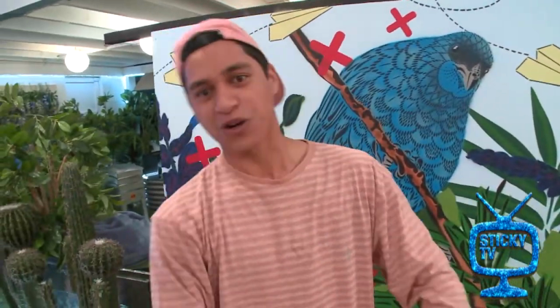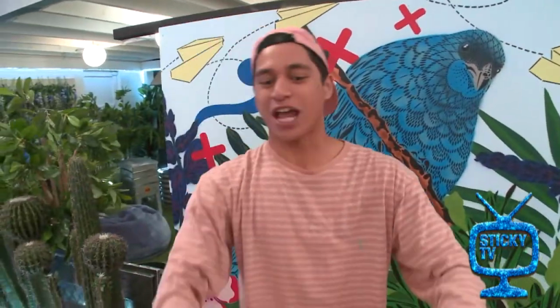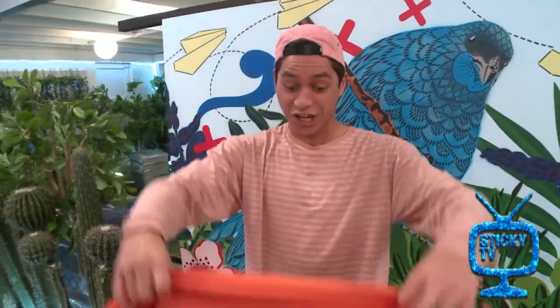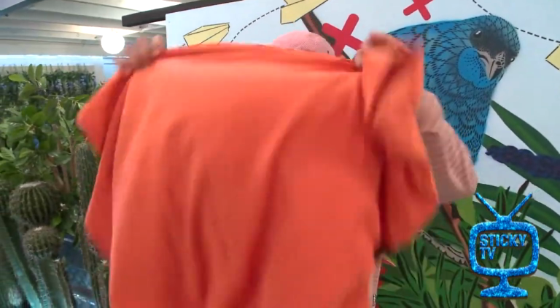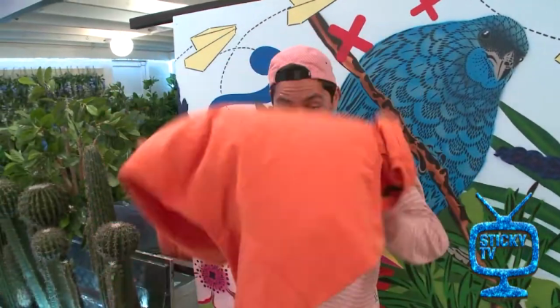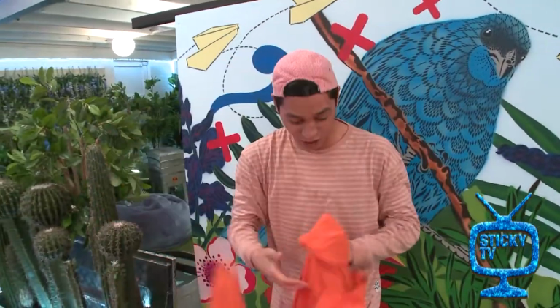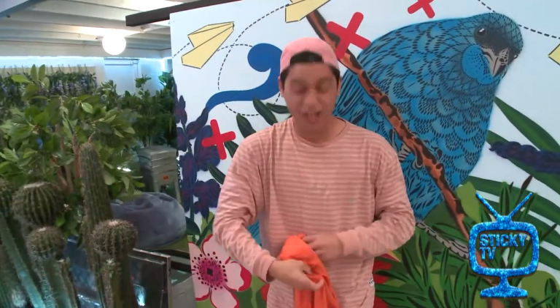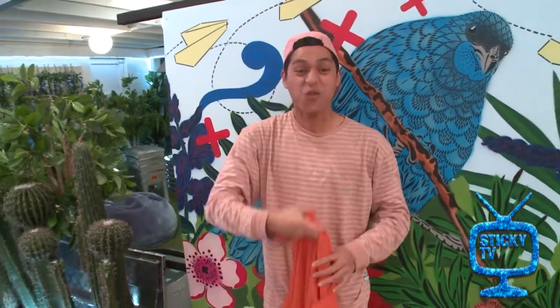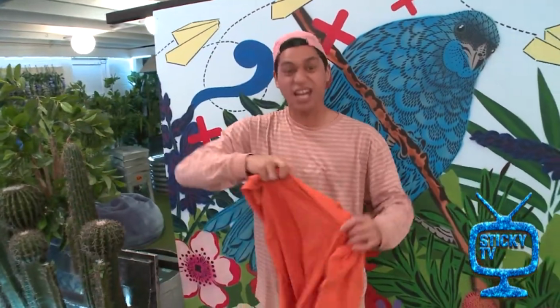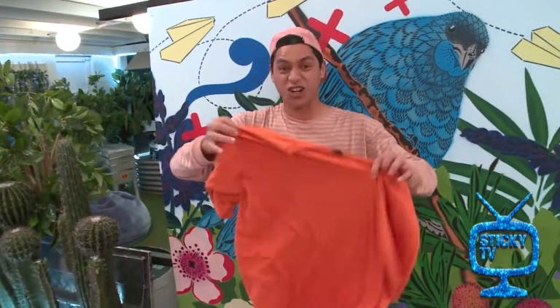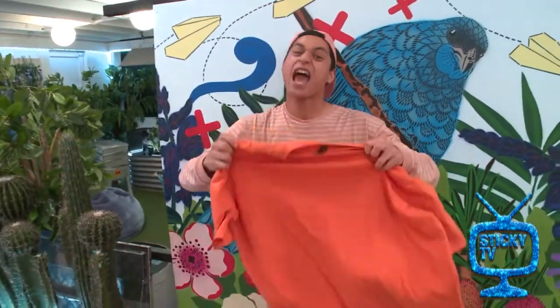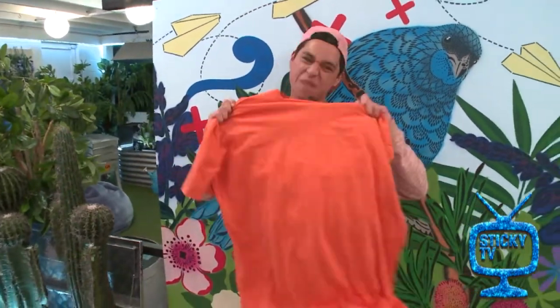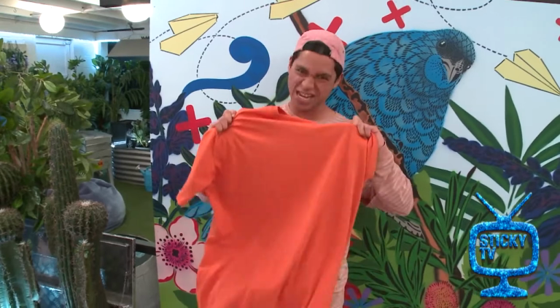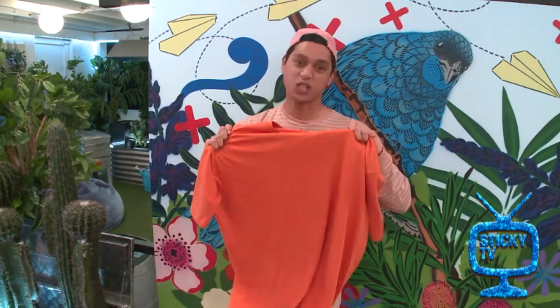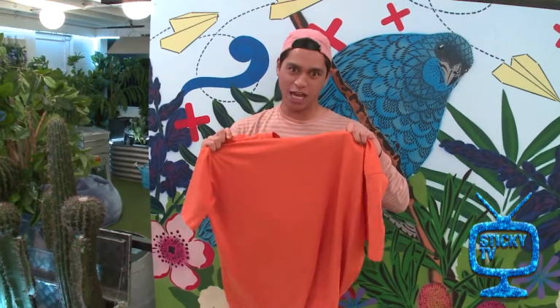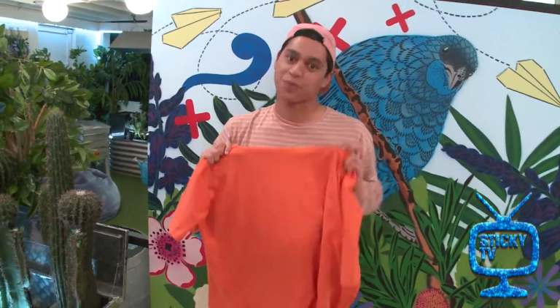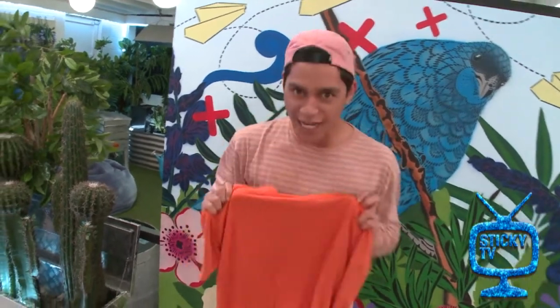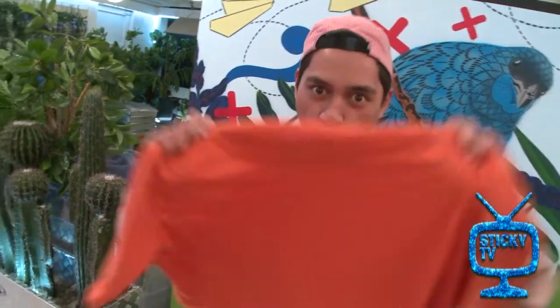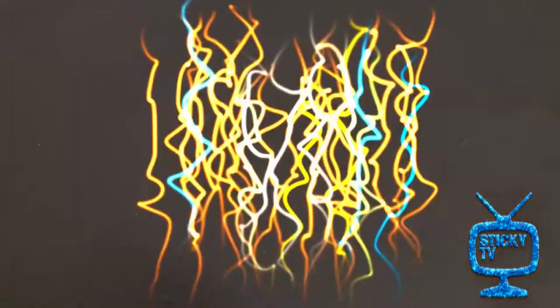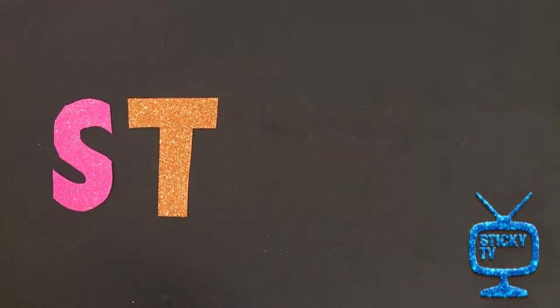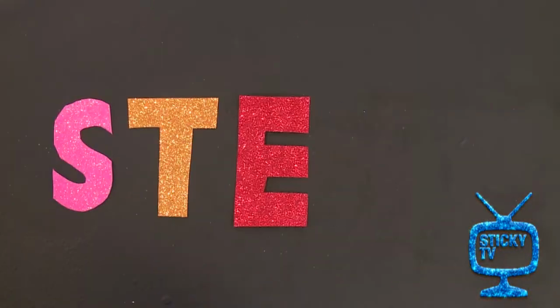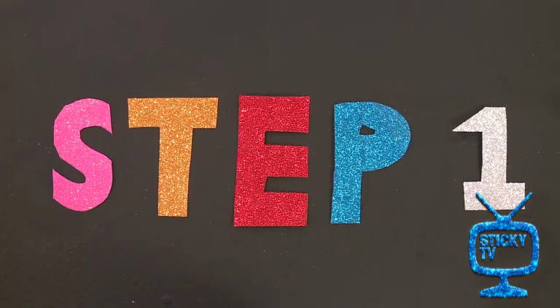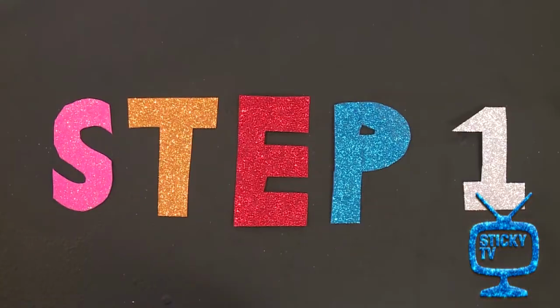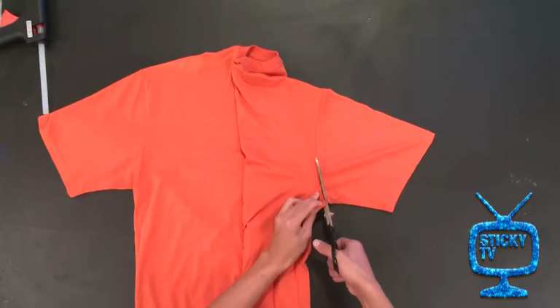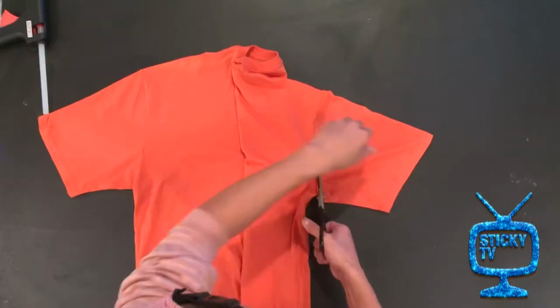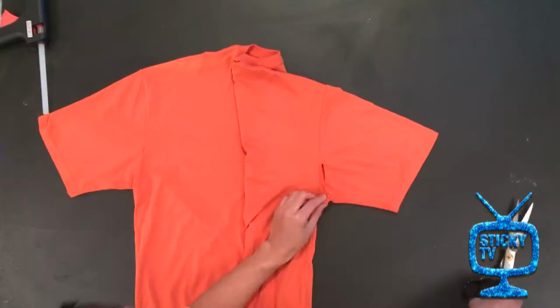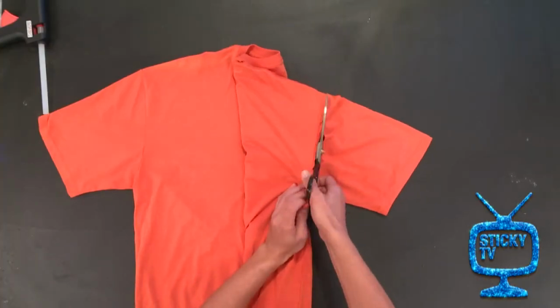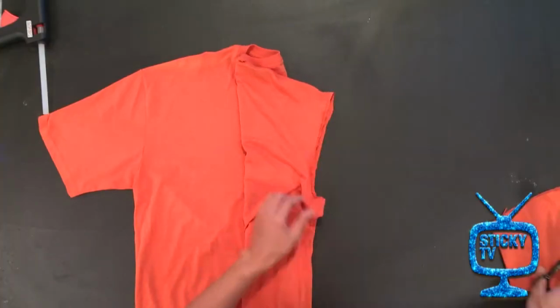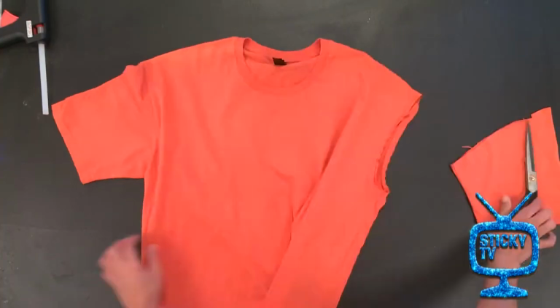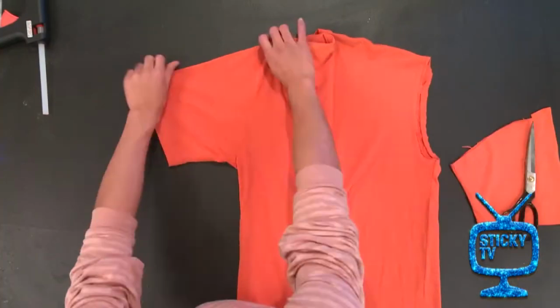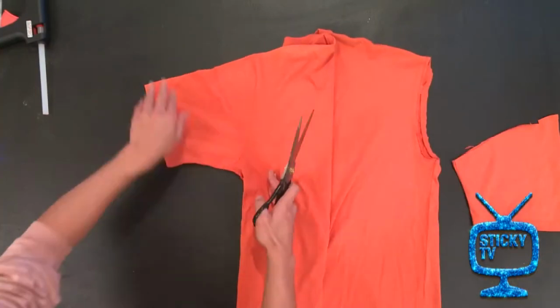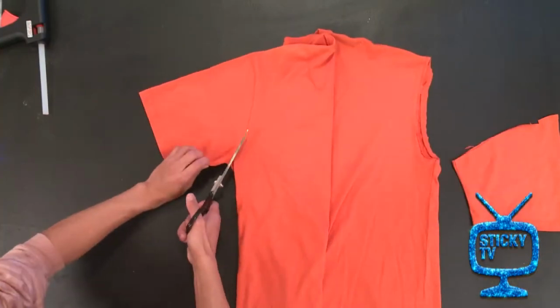I want to show you how you can upcycle an old t-shirt and make it into a cape. Step one: take your old t-shirt and cut off the sleeves.